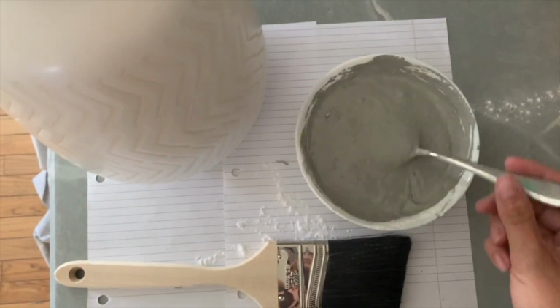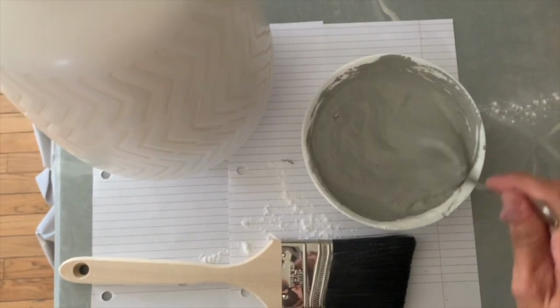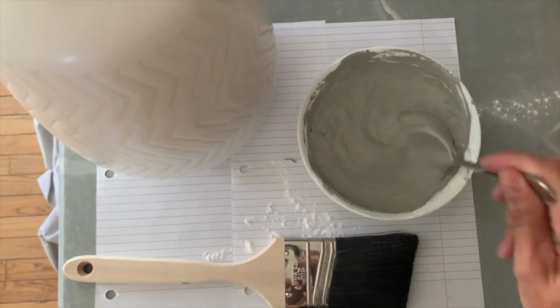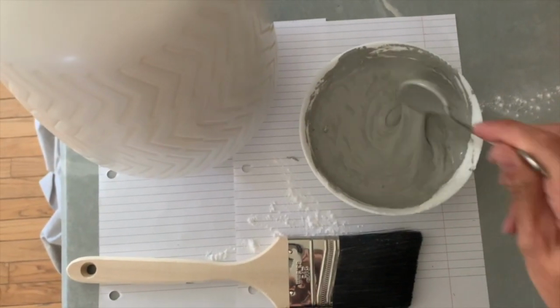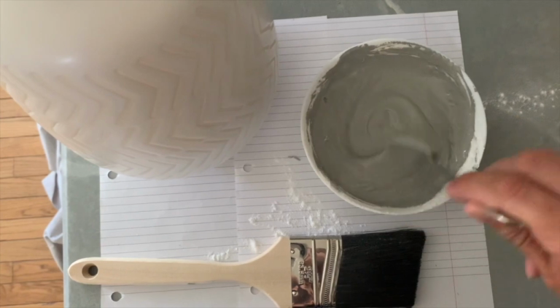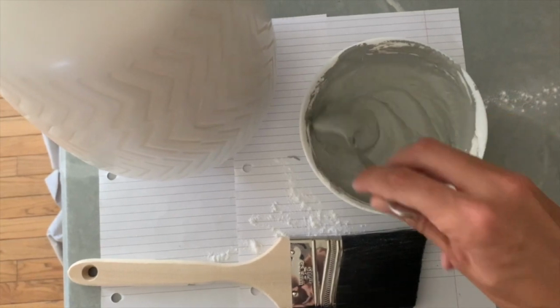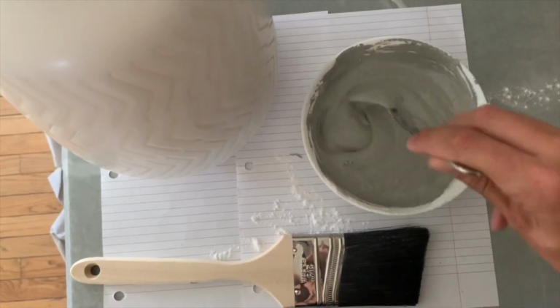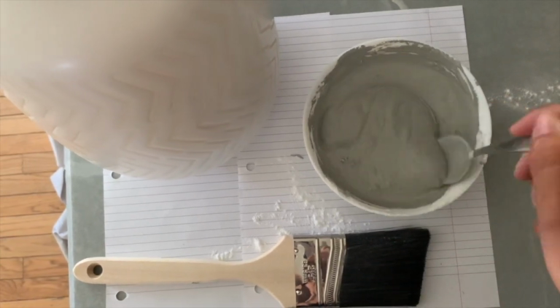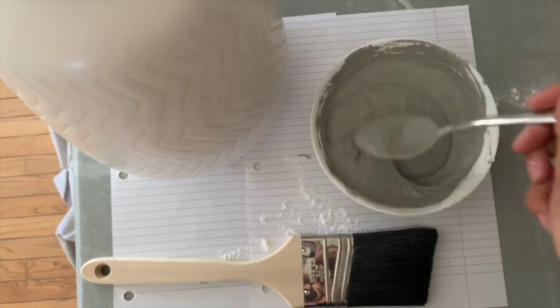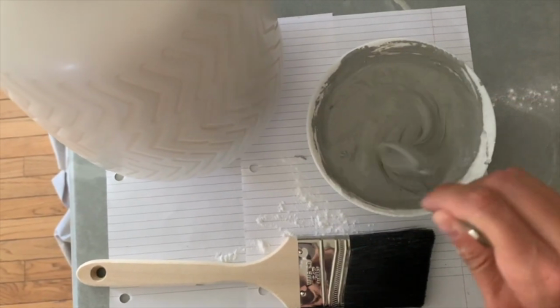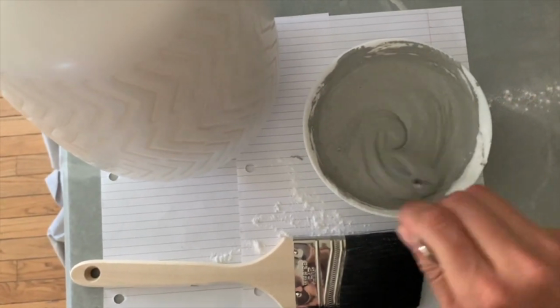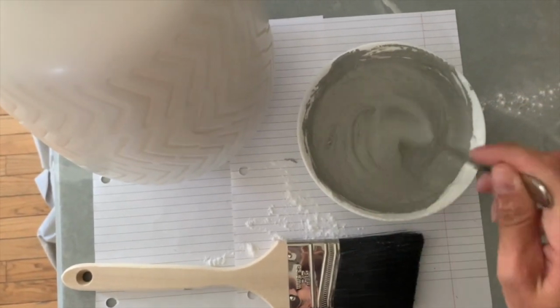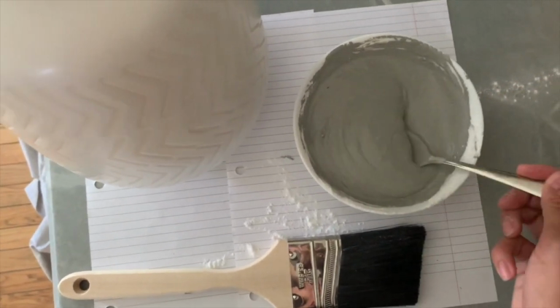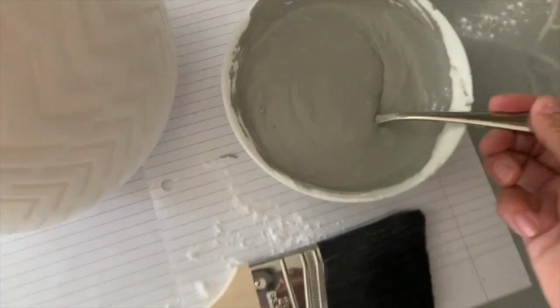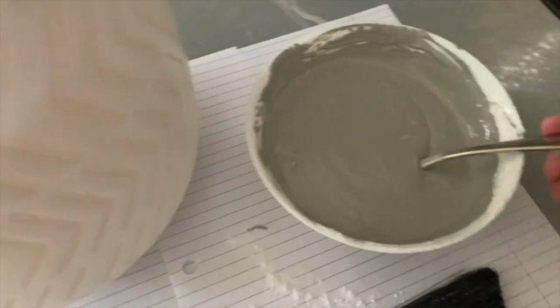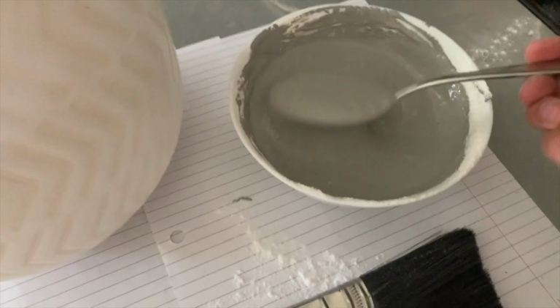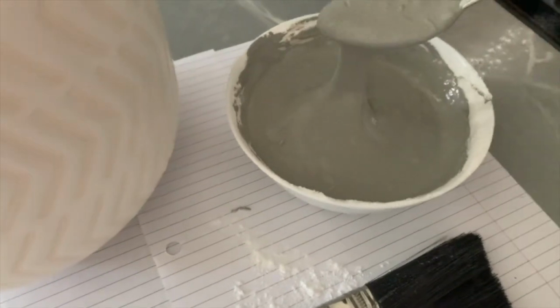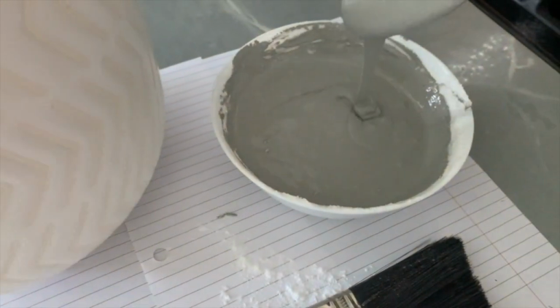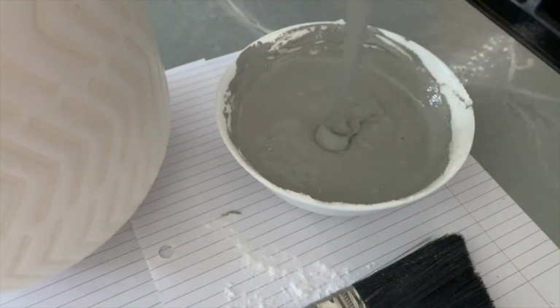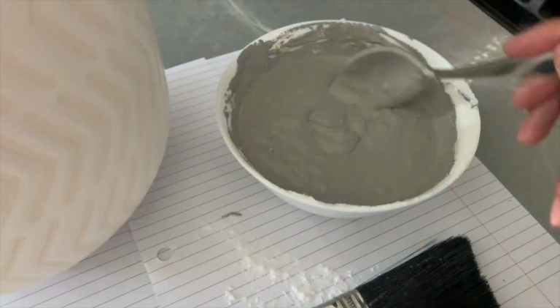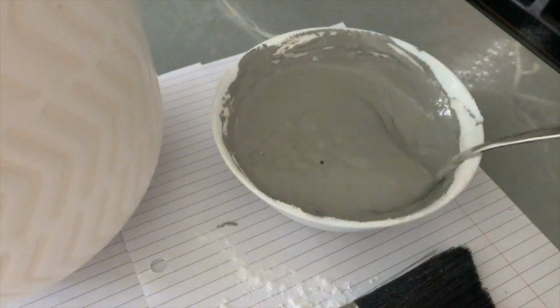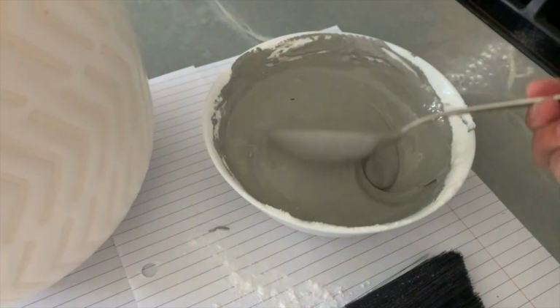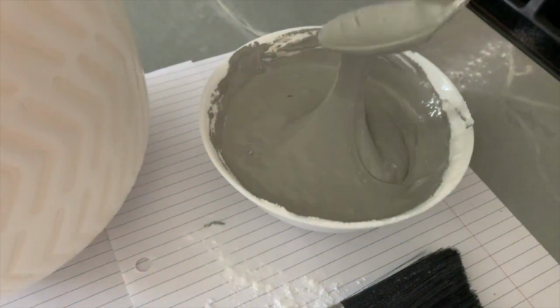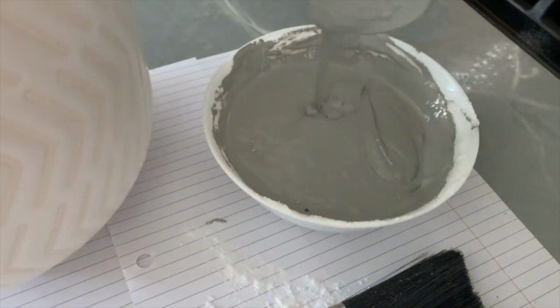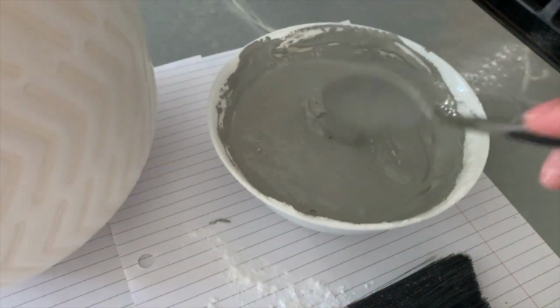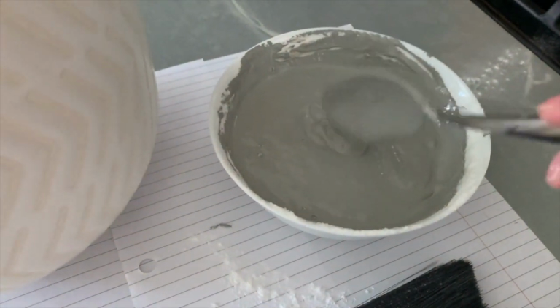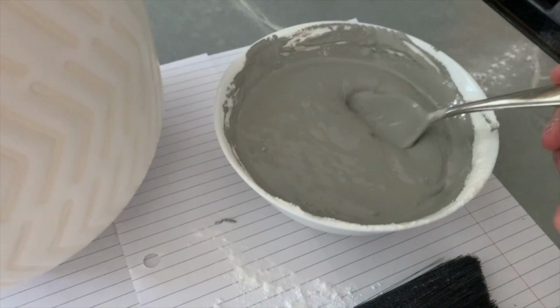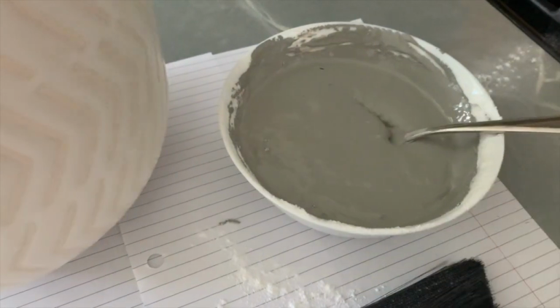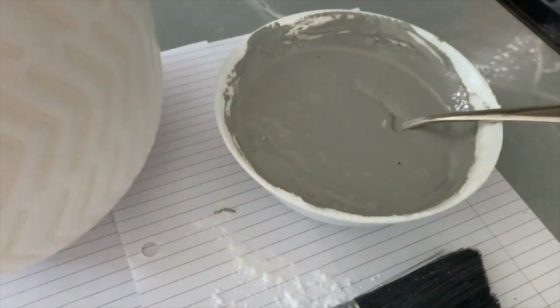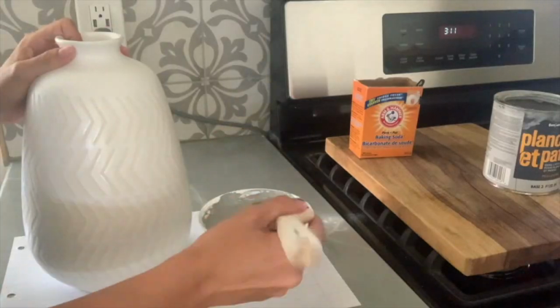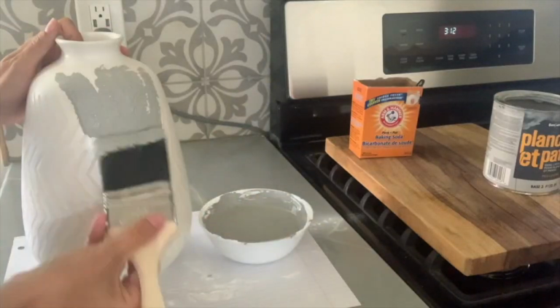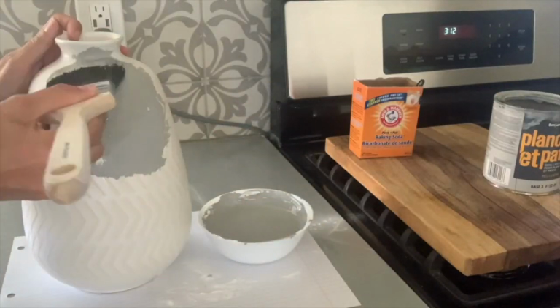You're going to mix one cup of paint with four tablespoons of baking soda to get a really thick chalk paint type mixture. I made mine a little bit thicker than other tutorials that I've seen because I wanted it to look like cement or plaster.